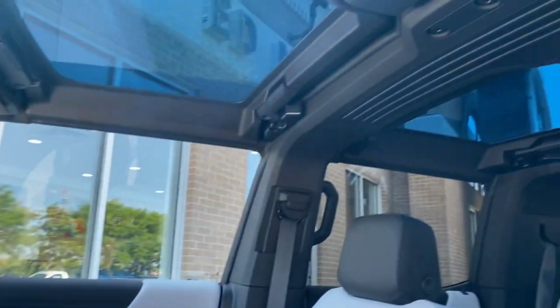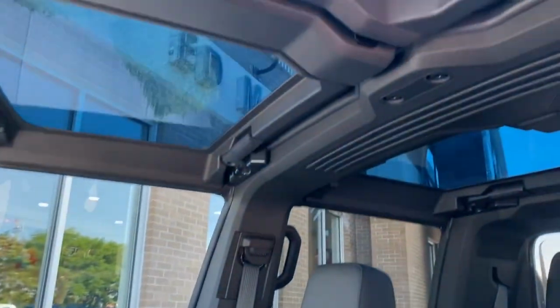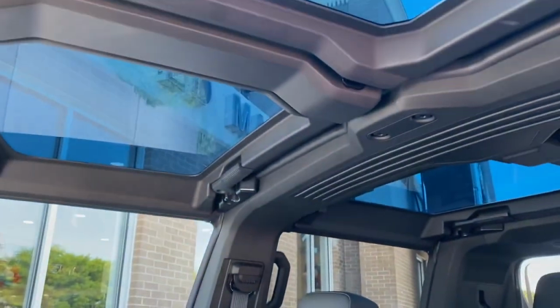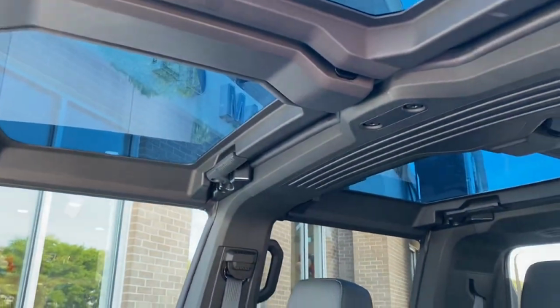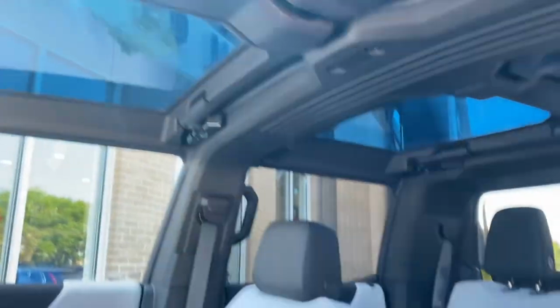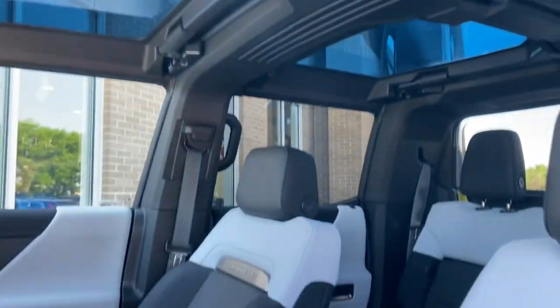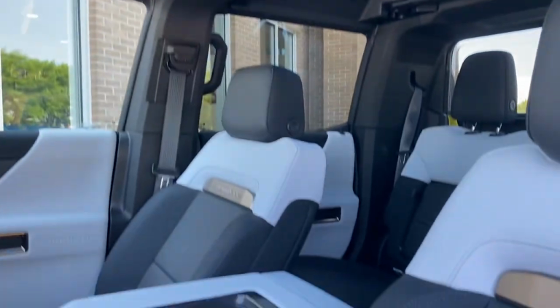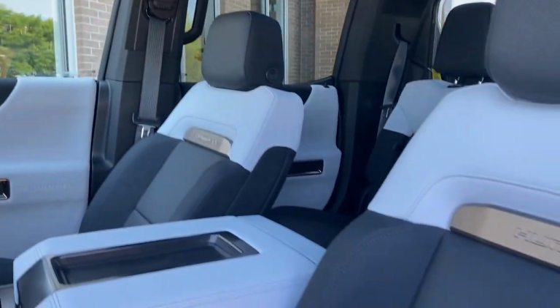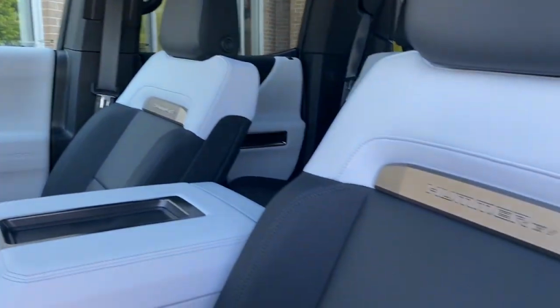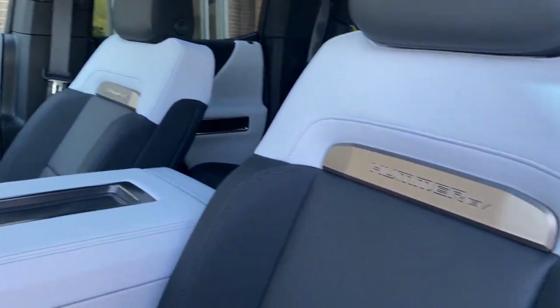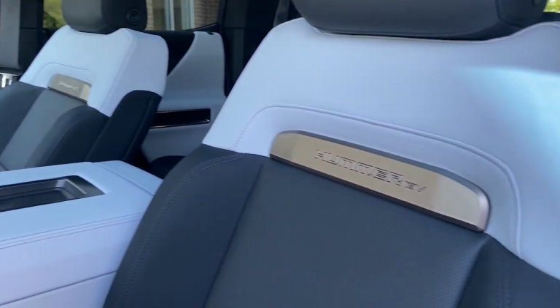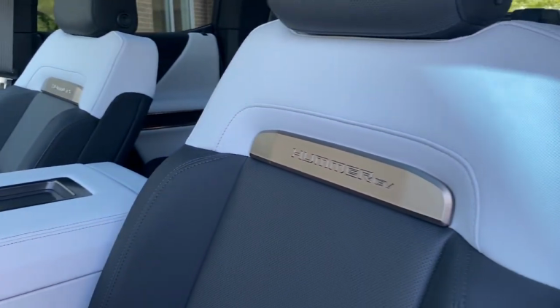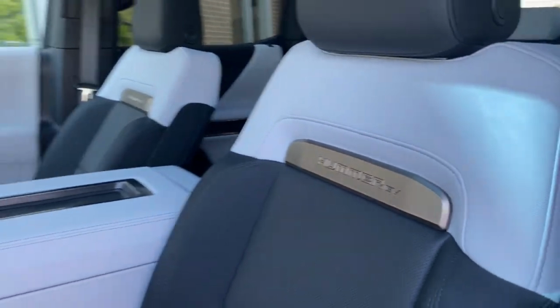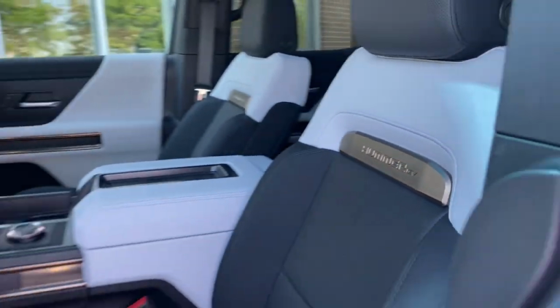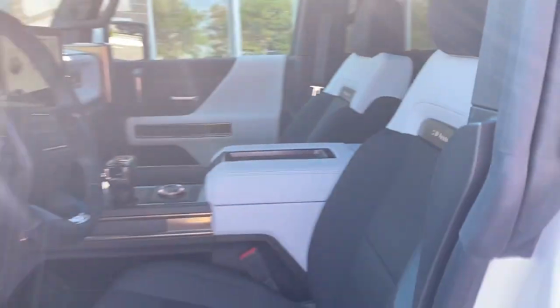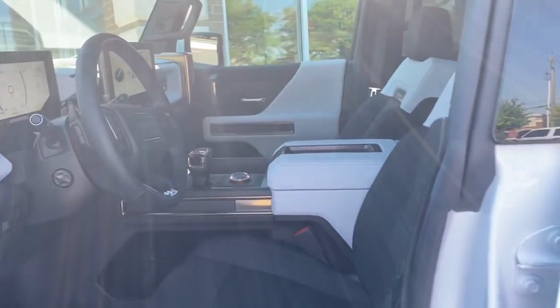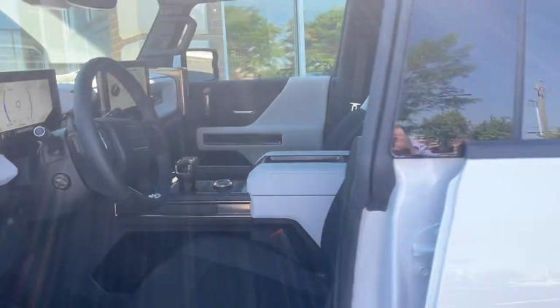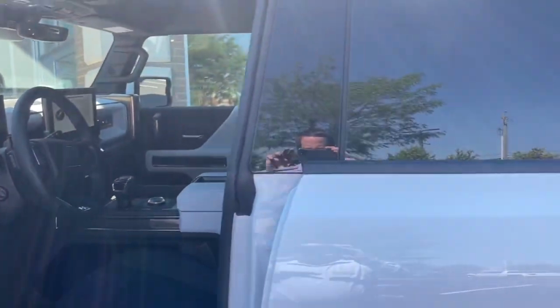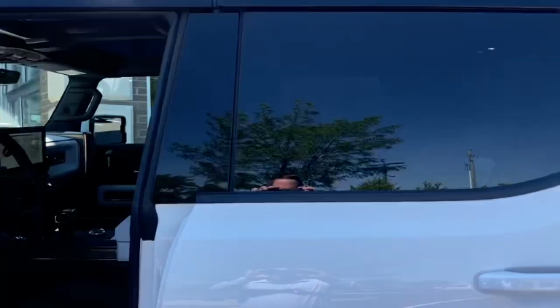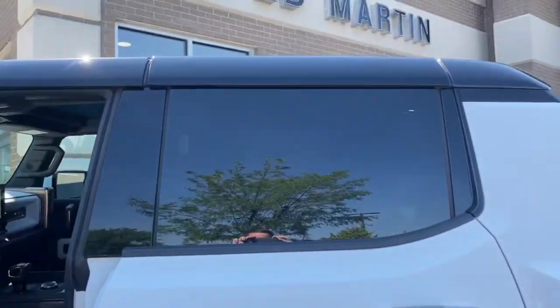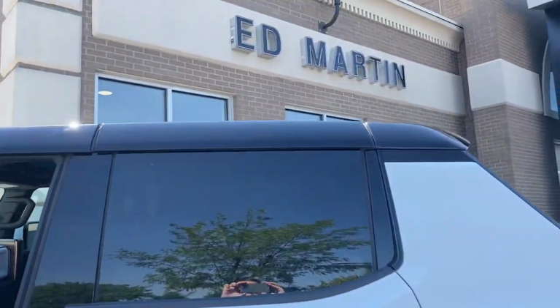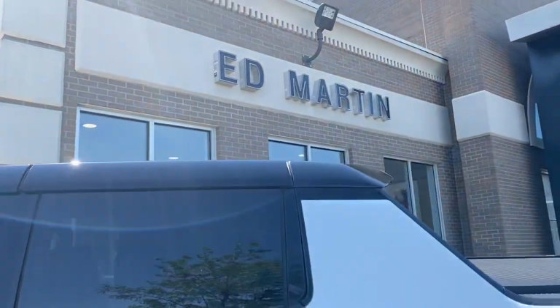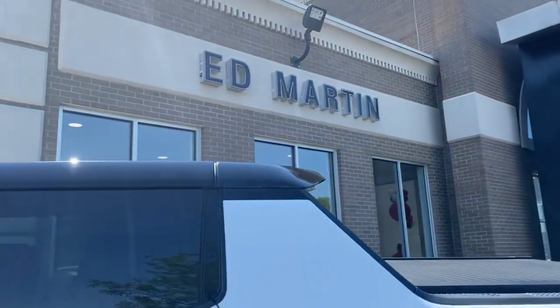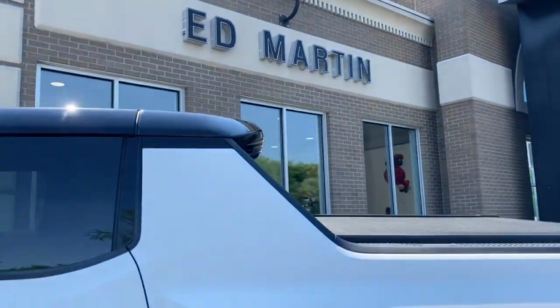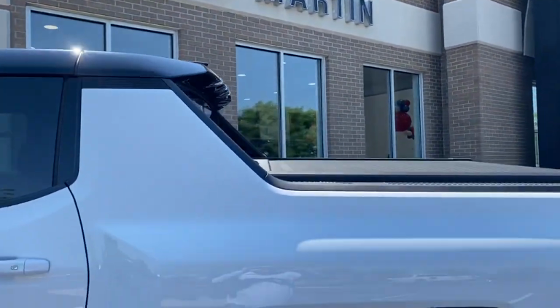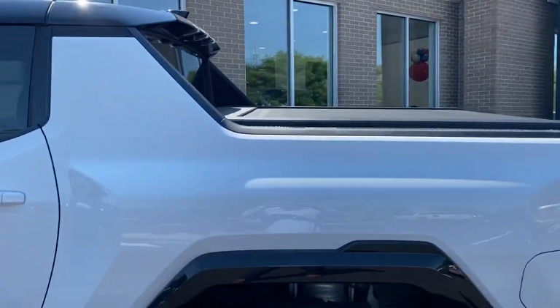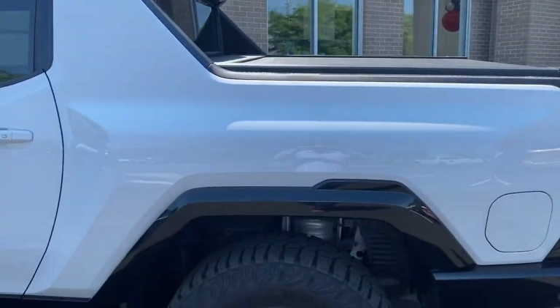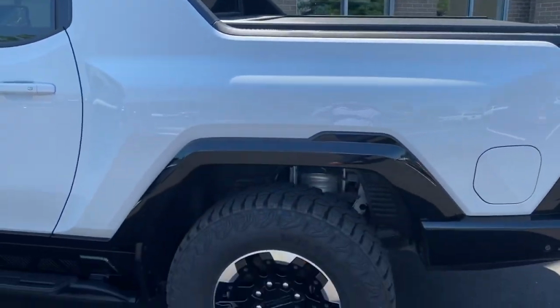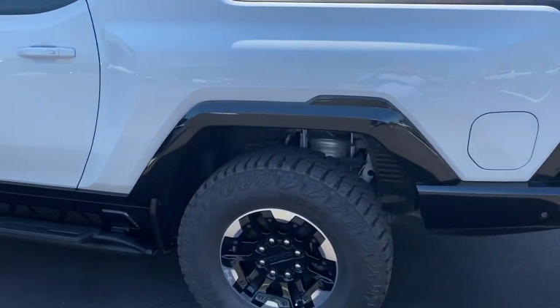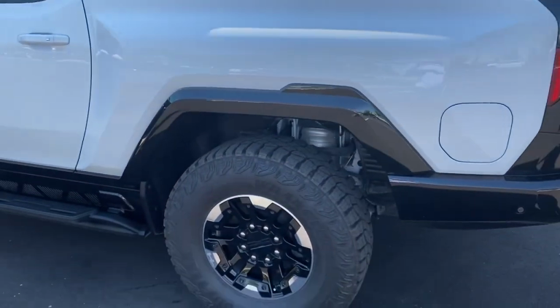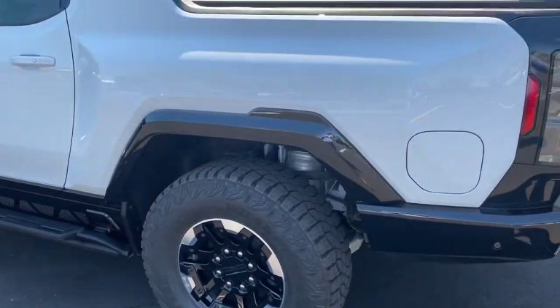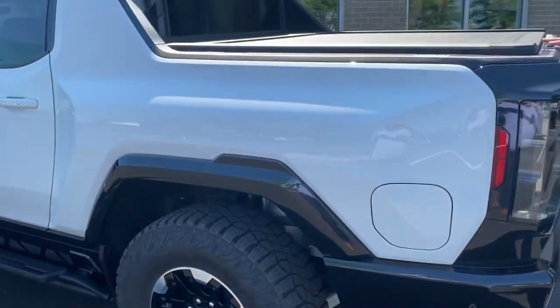Don't tell anyone. Come on around — check out this thing. Every single option on it, it has a power tonneau cover.